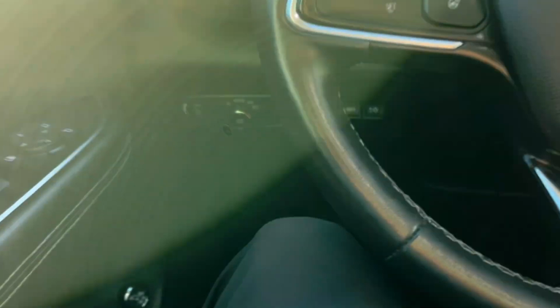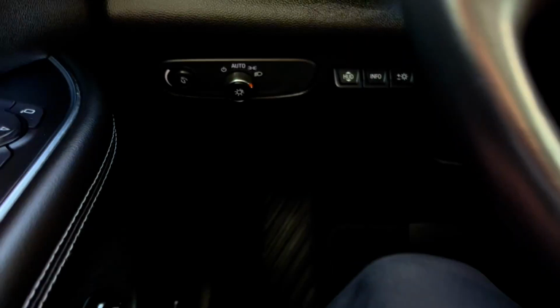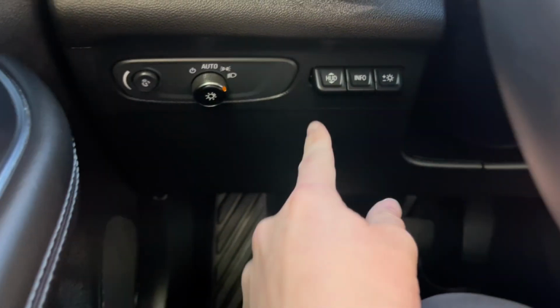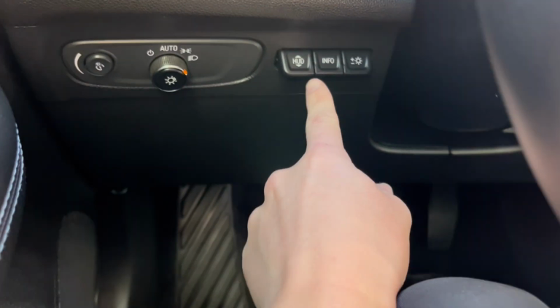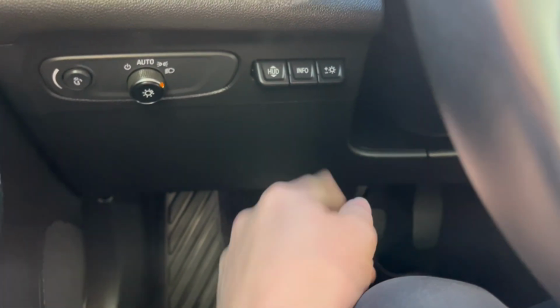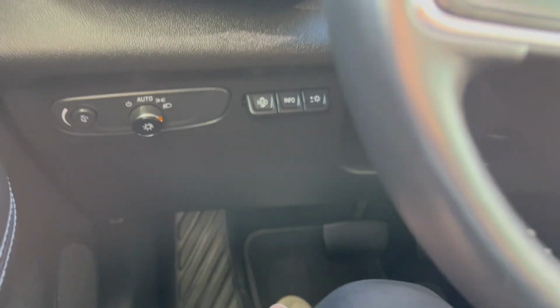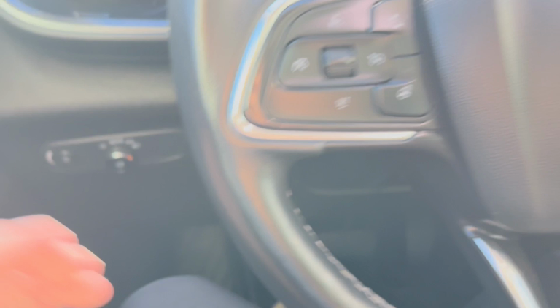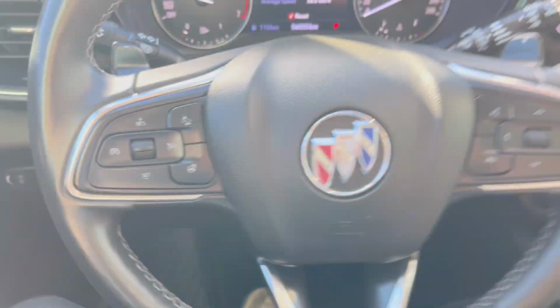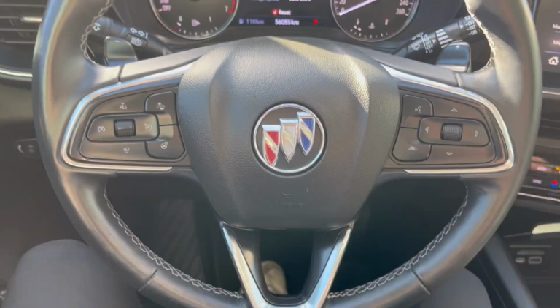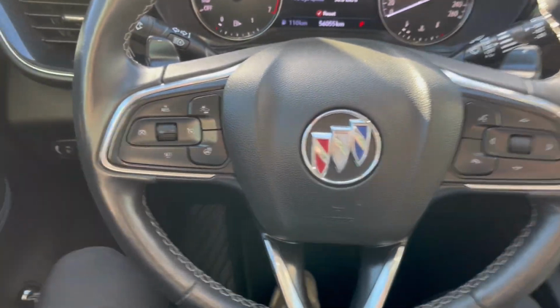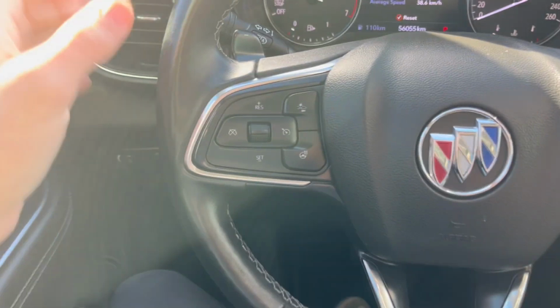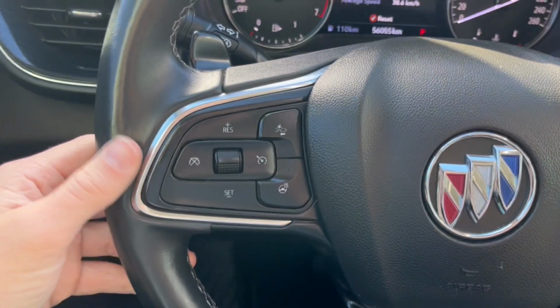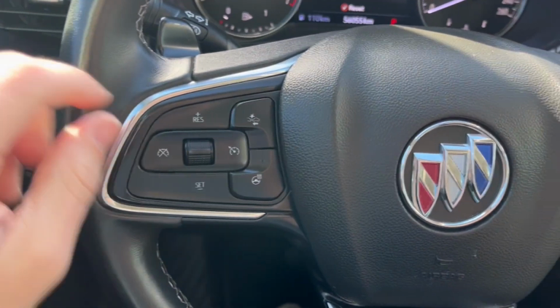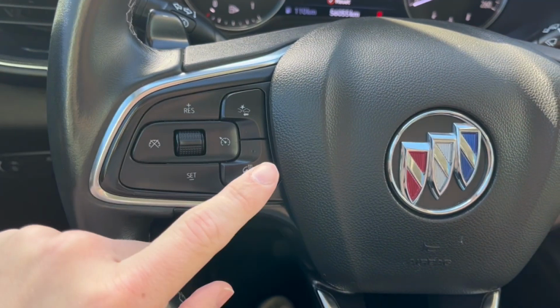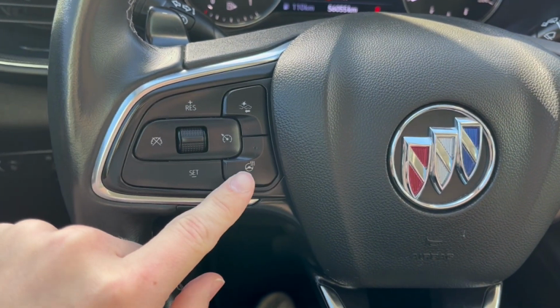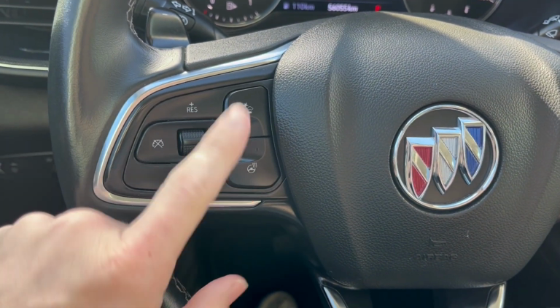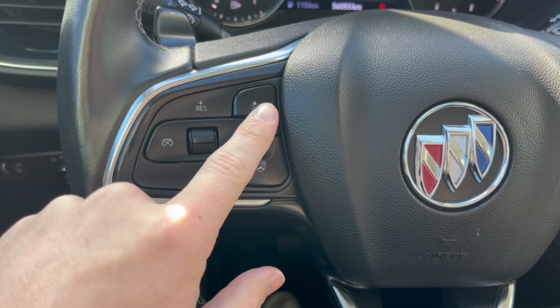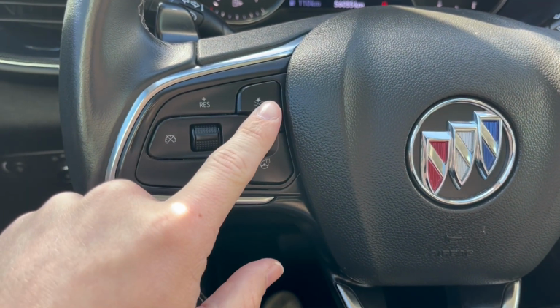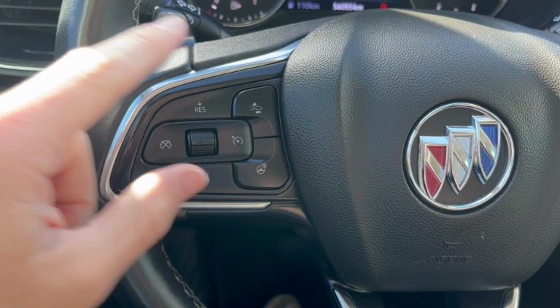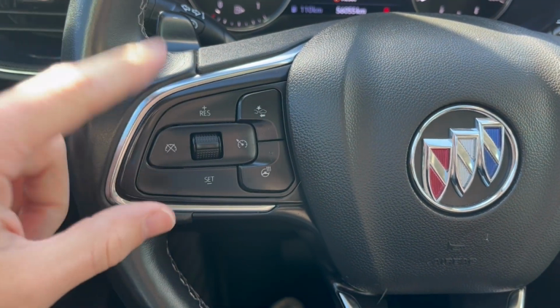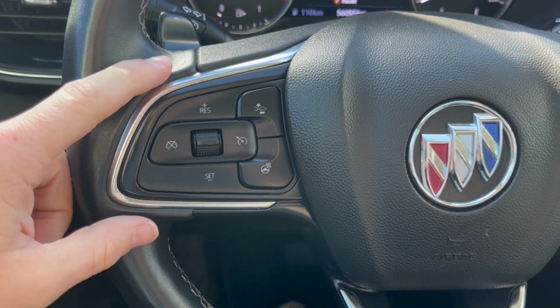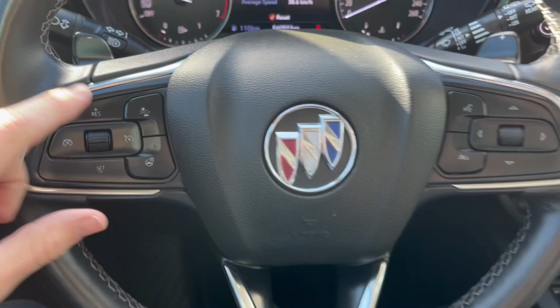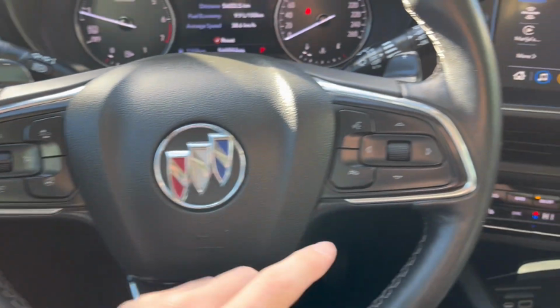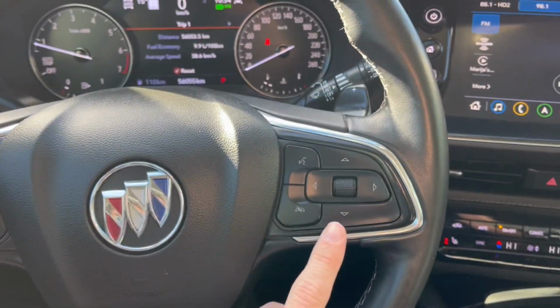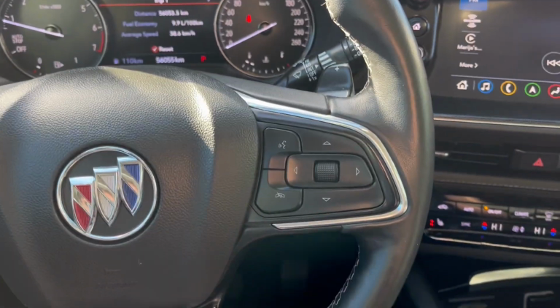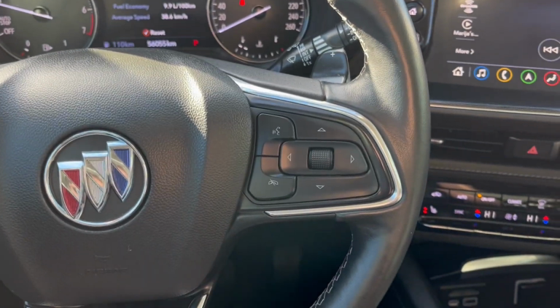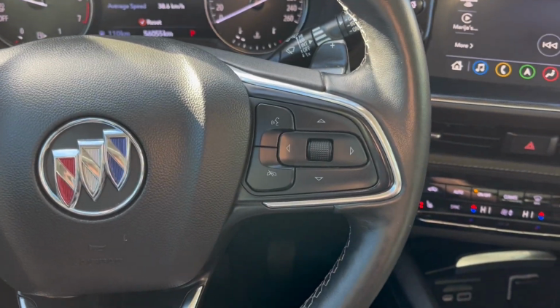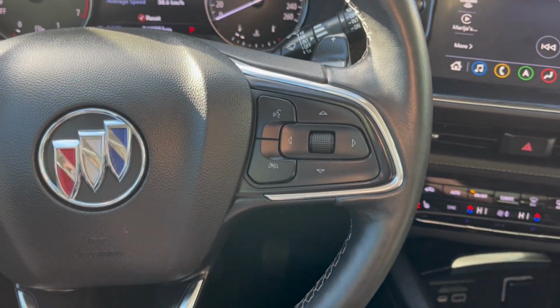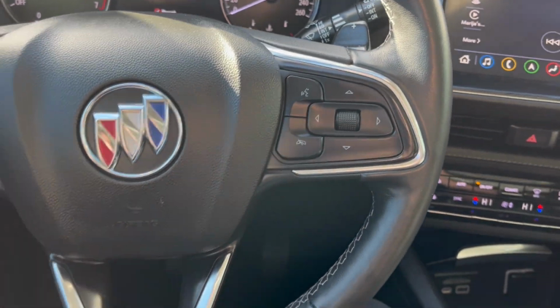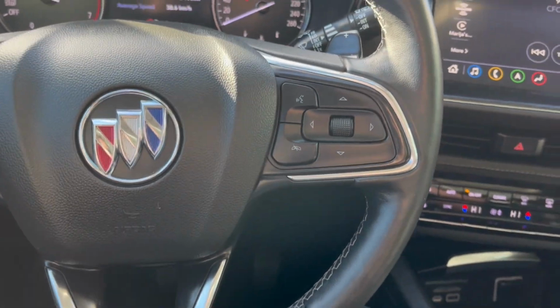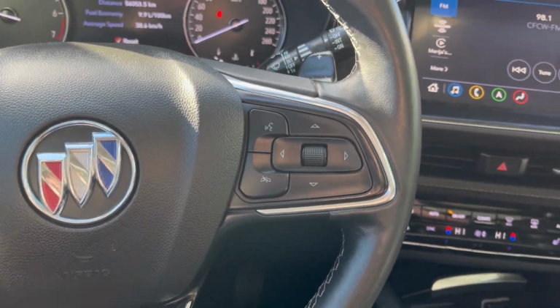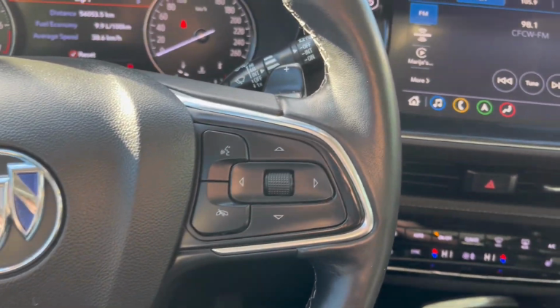Just to the left you will notice the head-up display. On the steering wheel, on the left side we have our heated steering wheel, forward collision alert, and the cruise control. And to the right we have our cluster as well as Bluetooth controls.